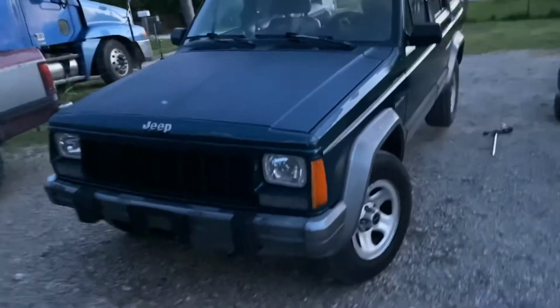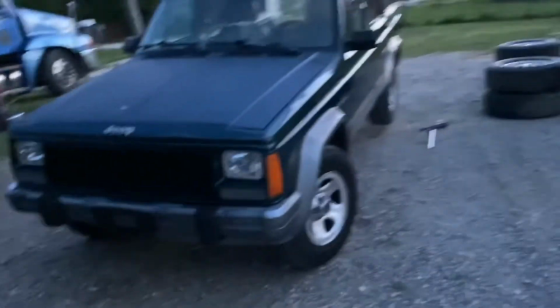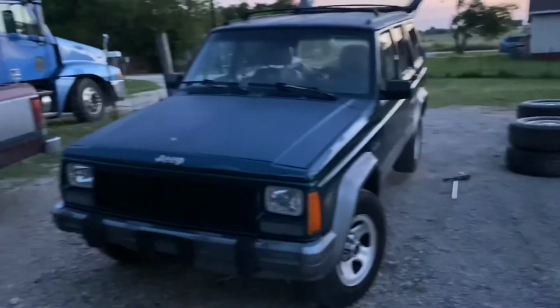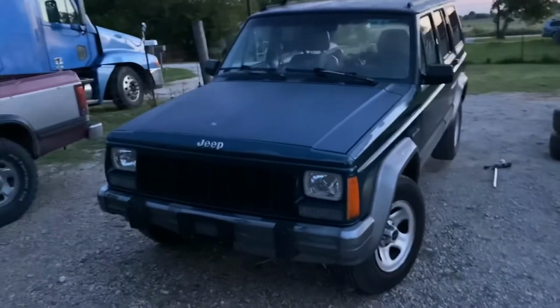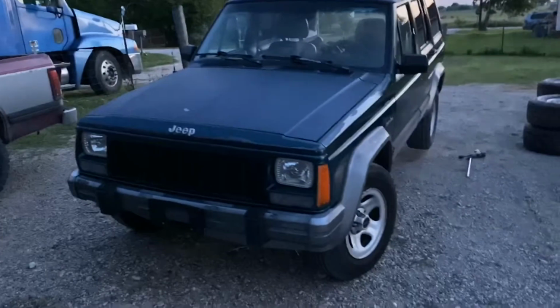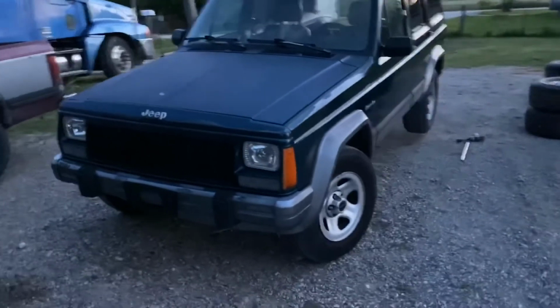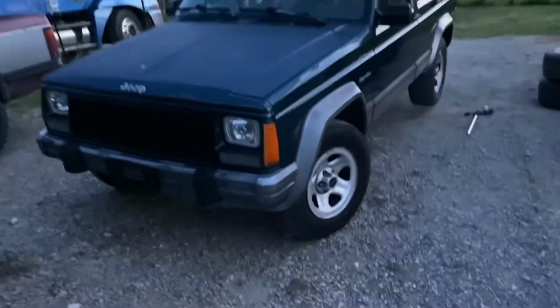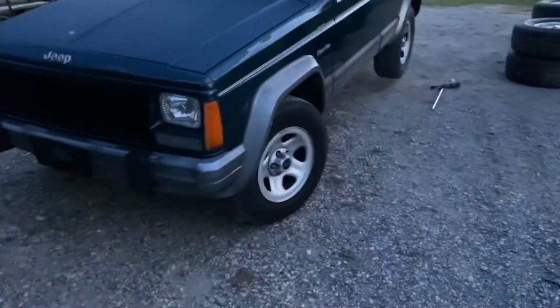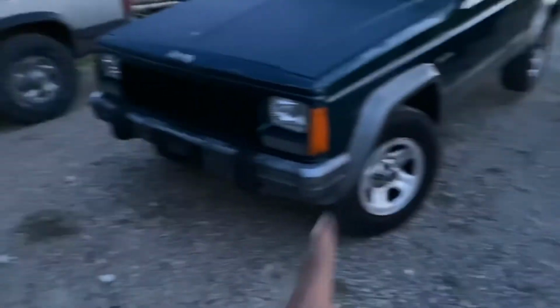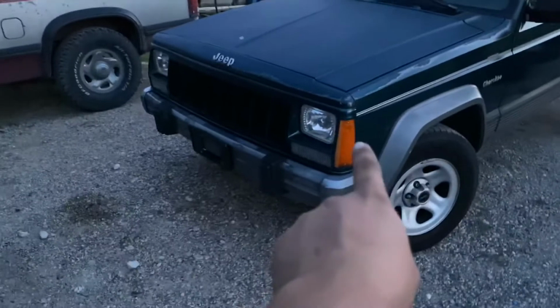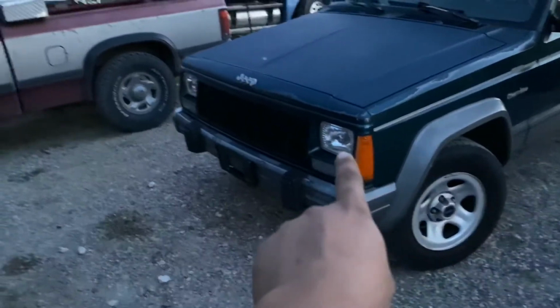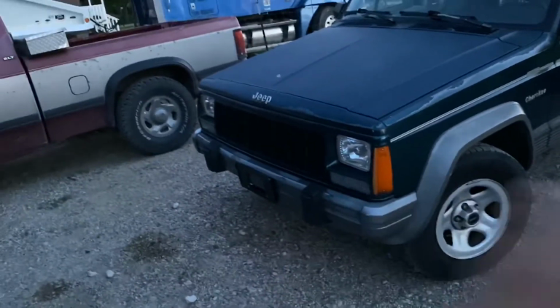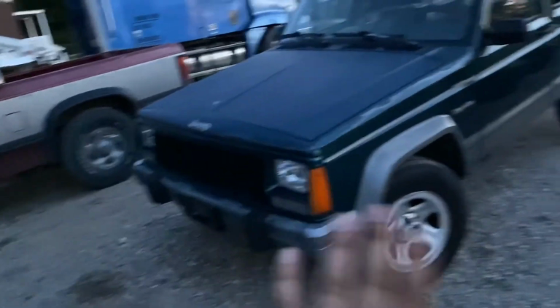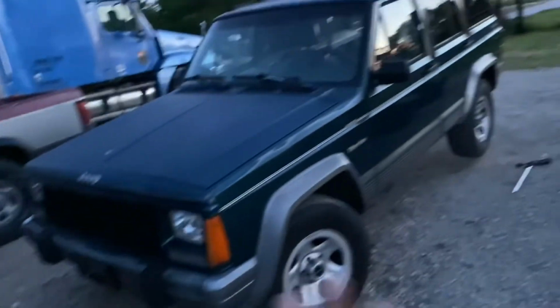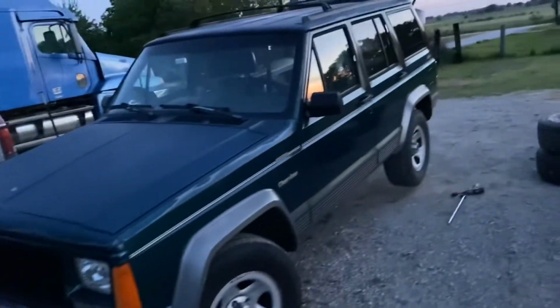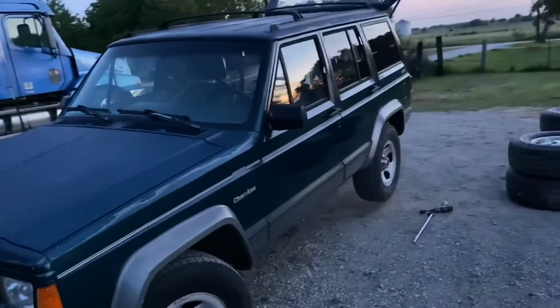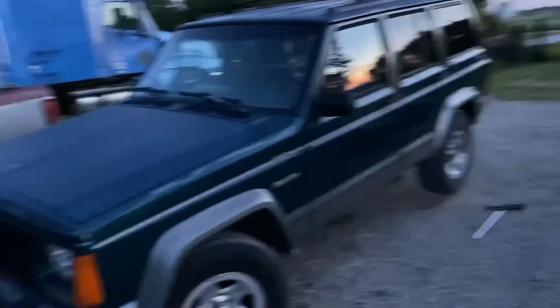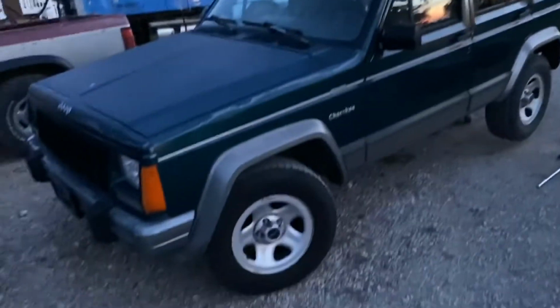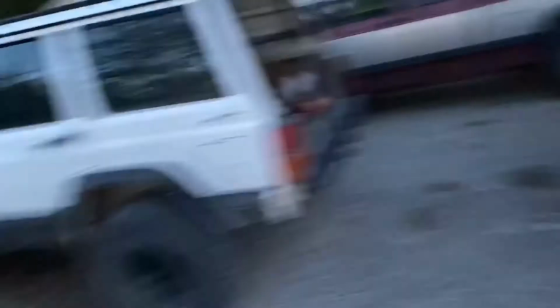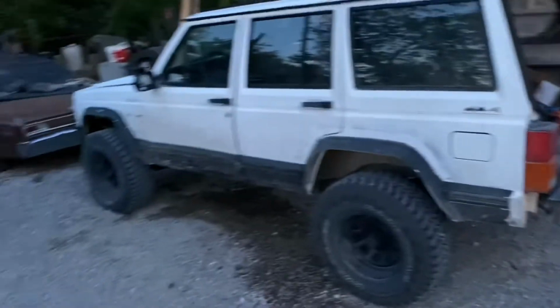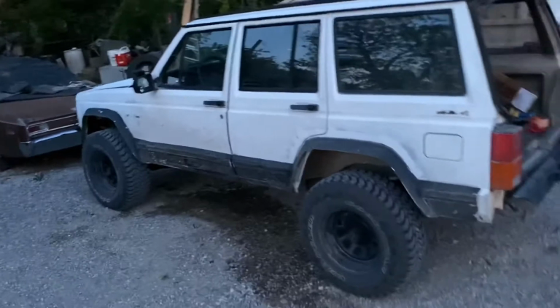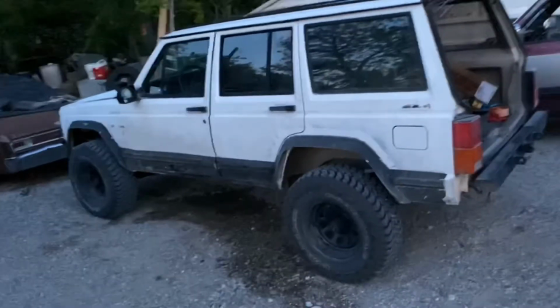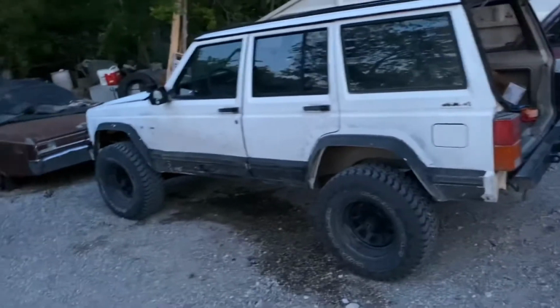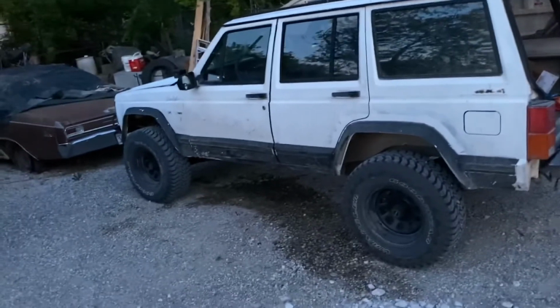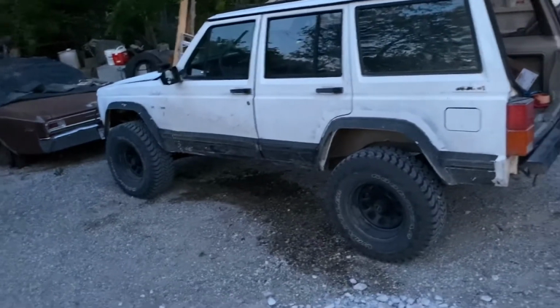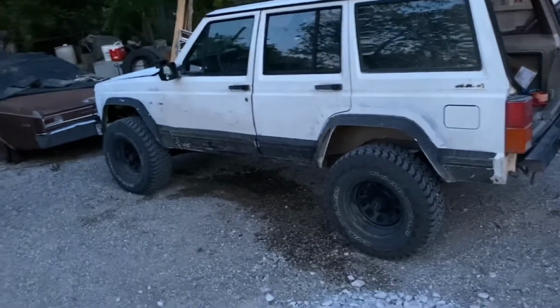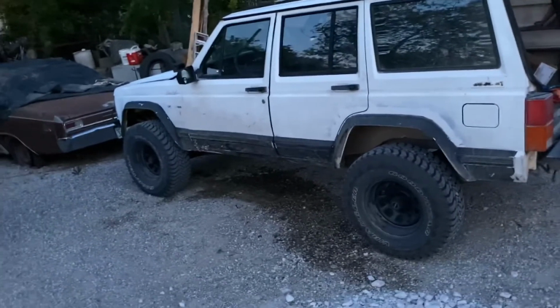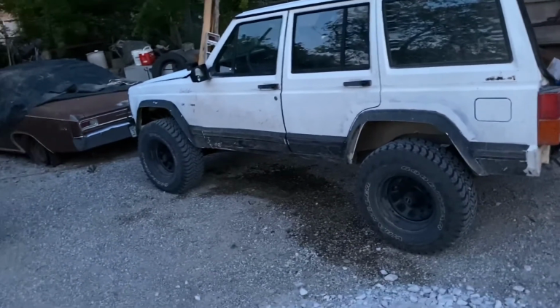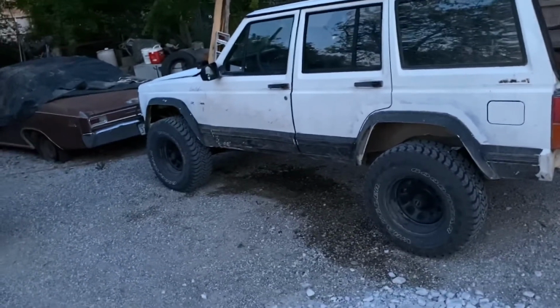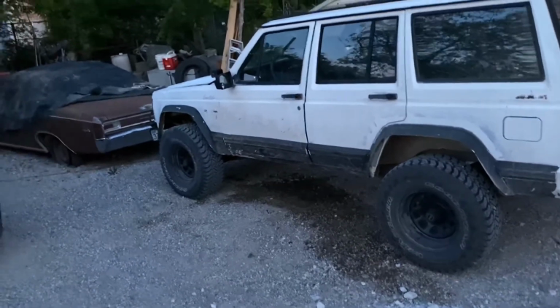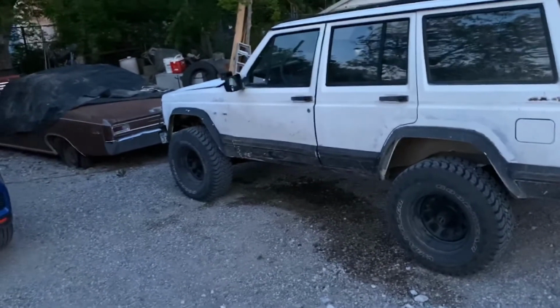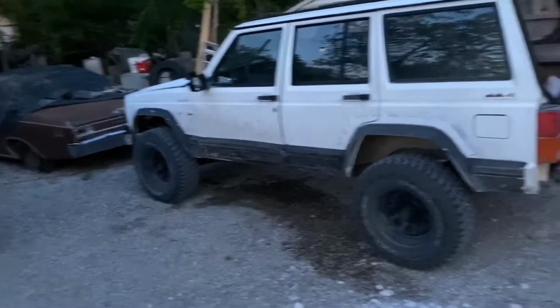It's bone stock — he got himself a damn unicorn. Nothing done other than aftermarket headlights; that's literally the only aftermarket thing on this thing. Mine is not bone stock. I bought mine with a lift kit already, but then I added a 3.5-inch Rough Country lift kit.